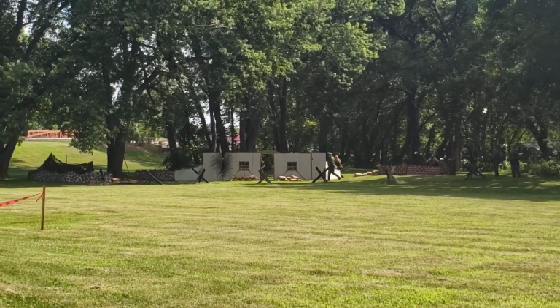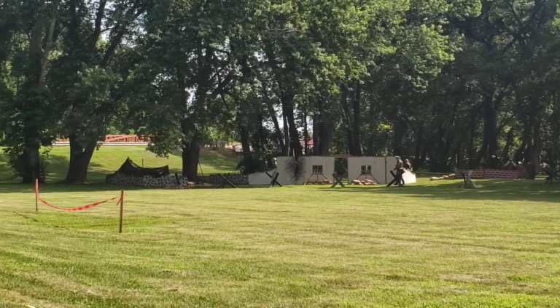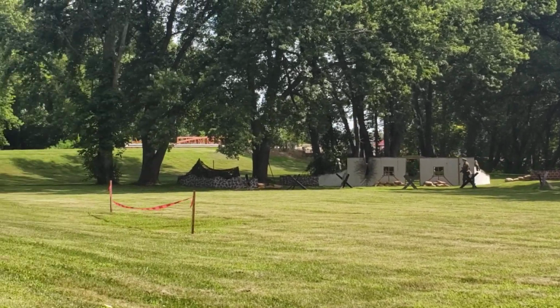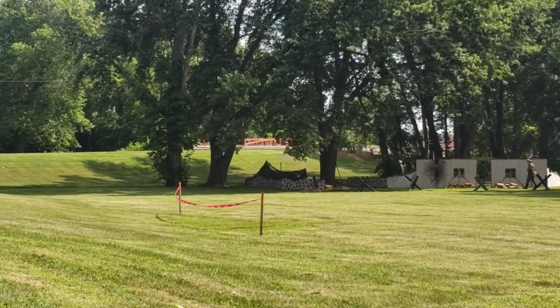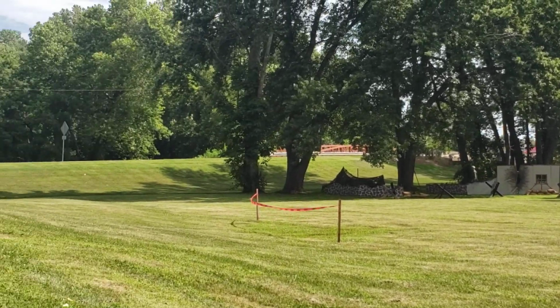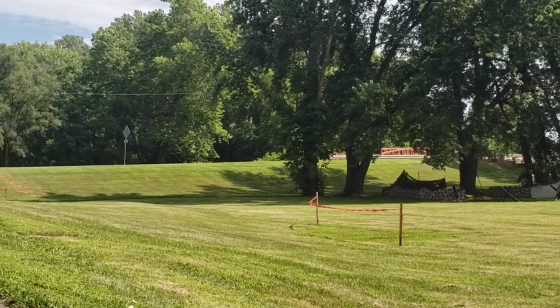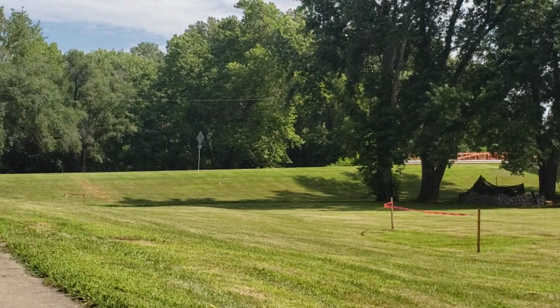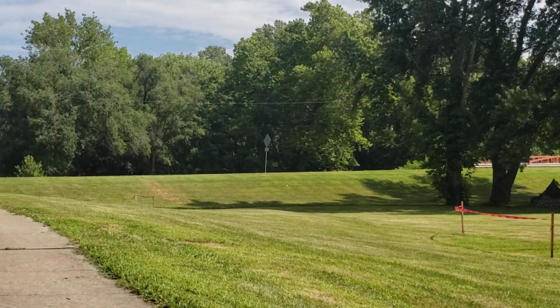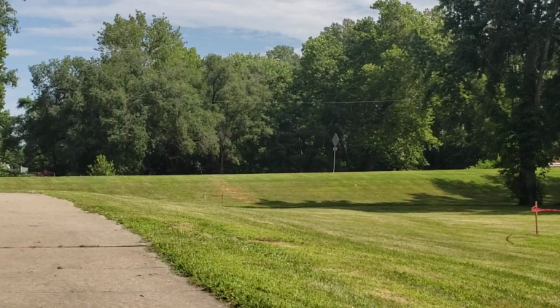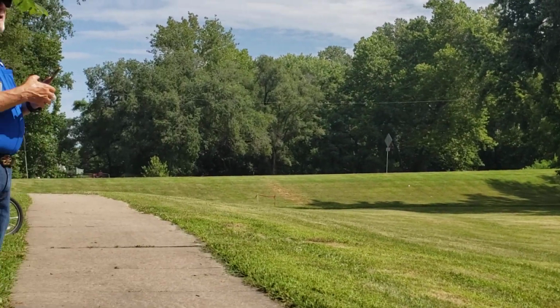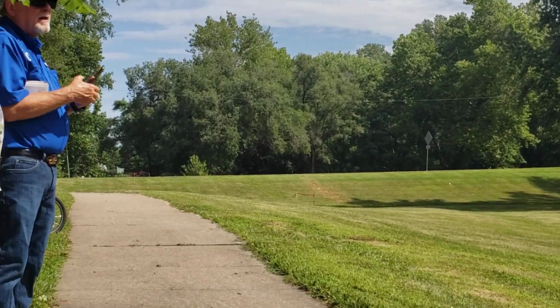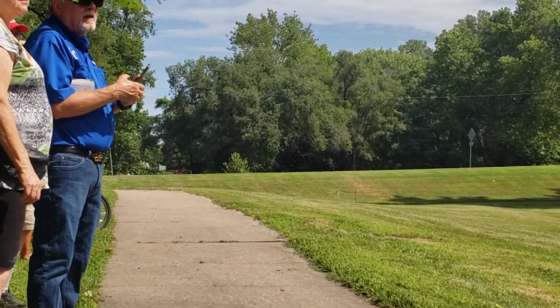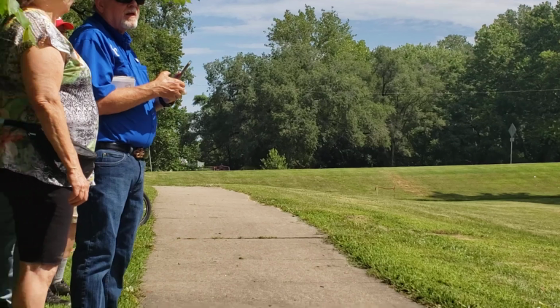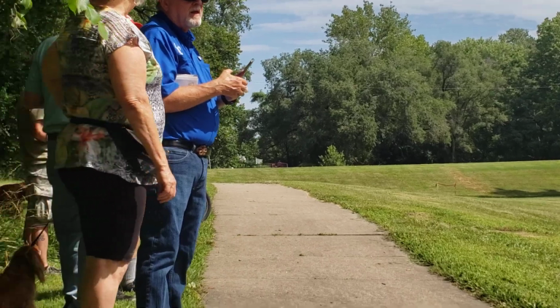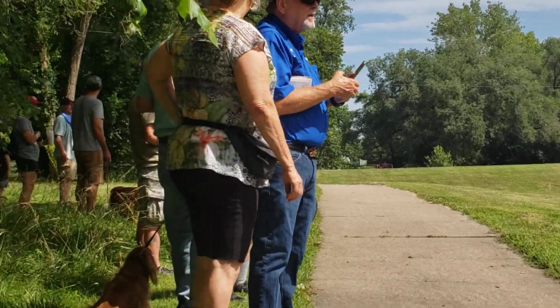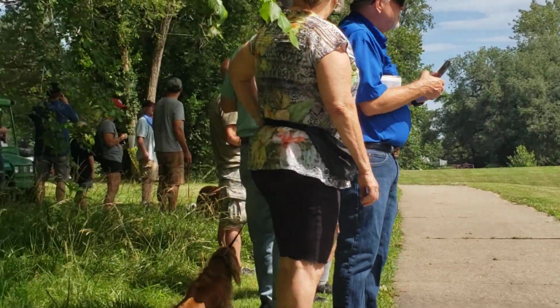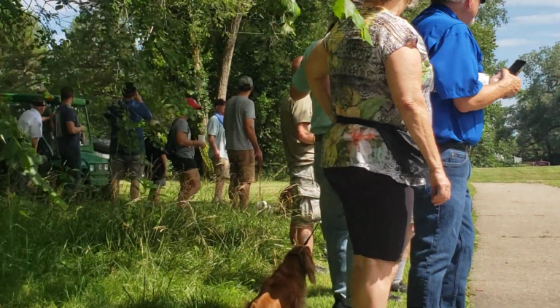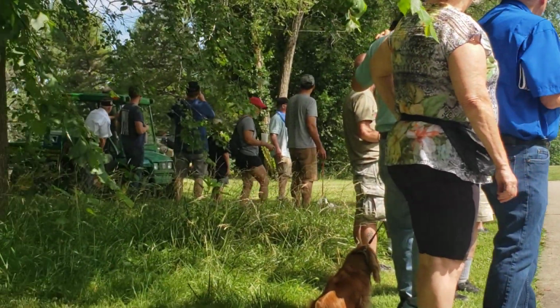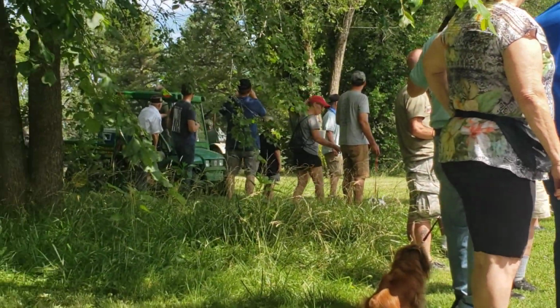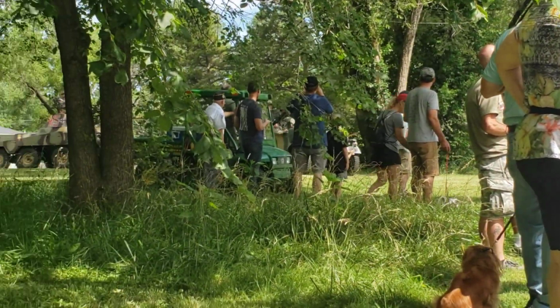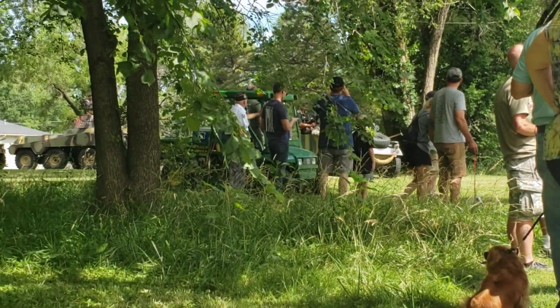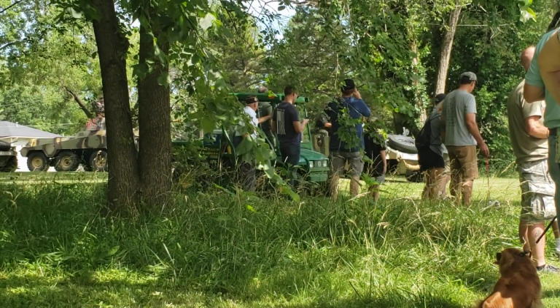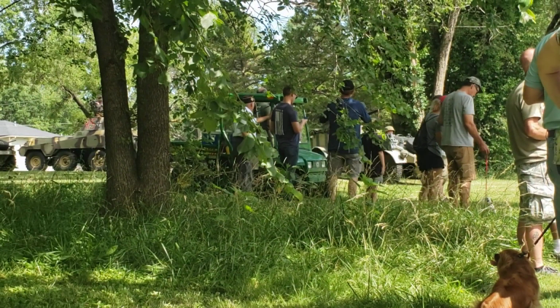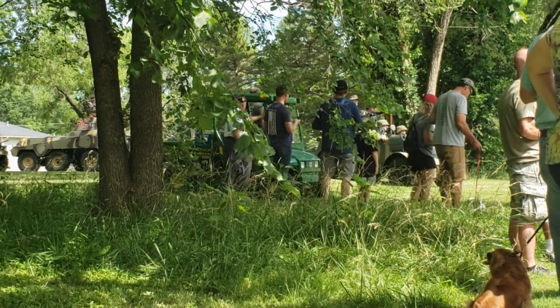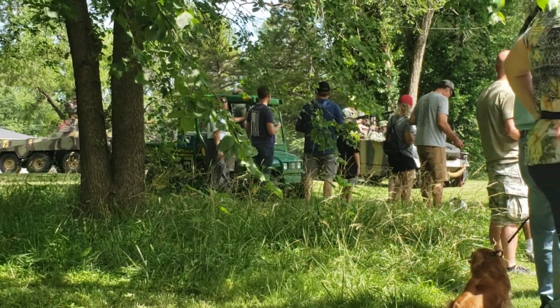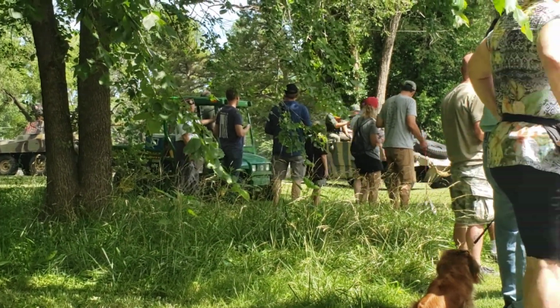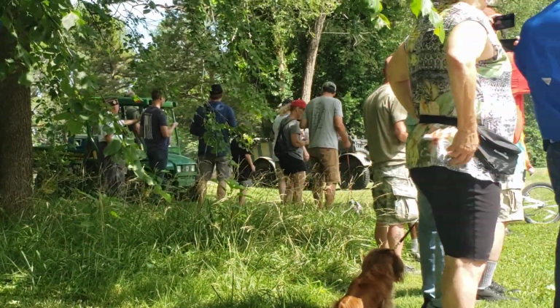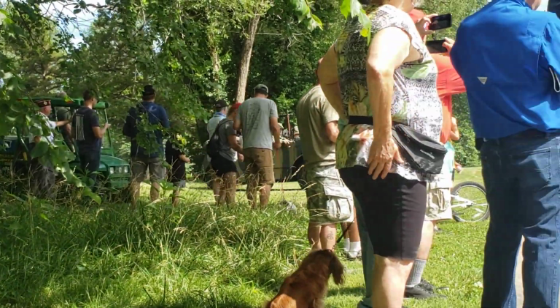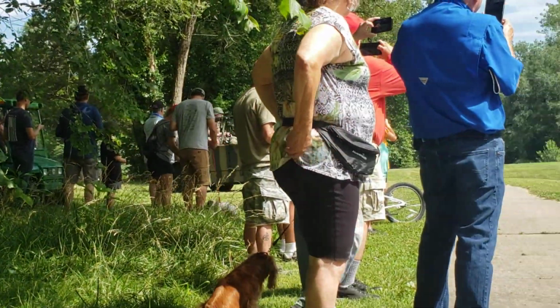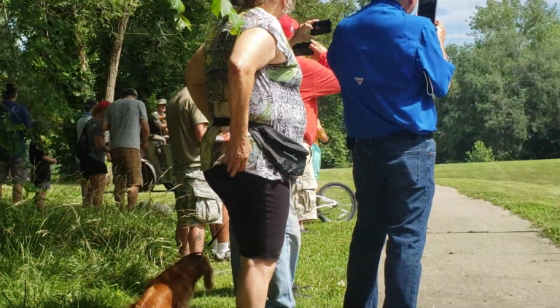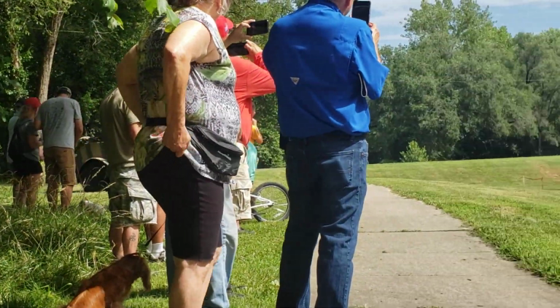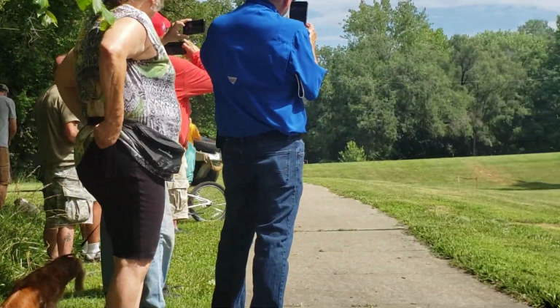We have a reconnaissance vehicle, the Kübelwagen, that's searching to try to find out where the American soldiers are located.